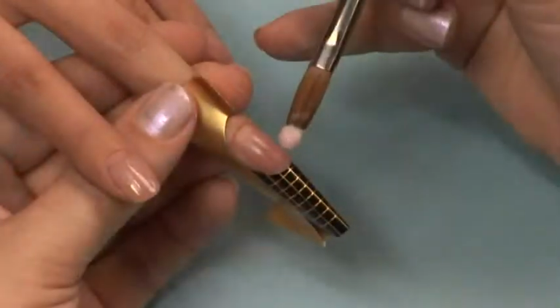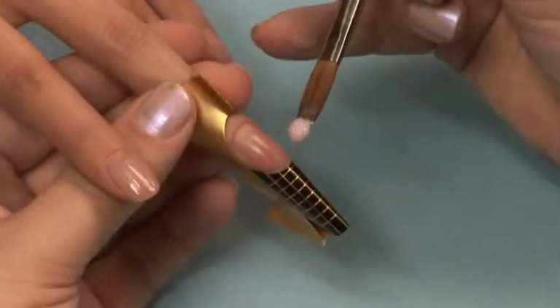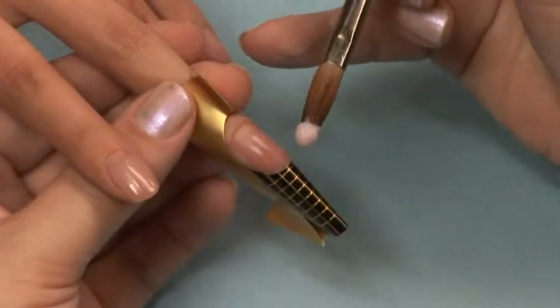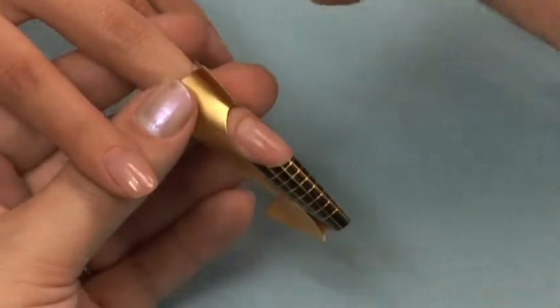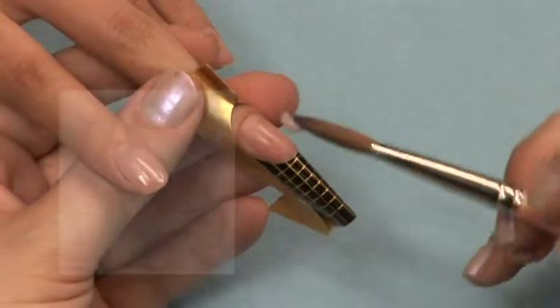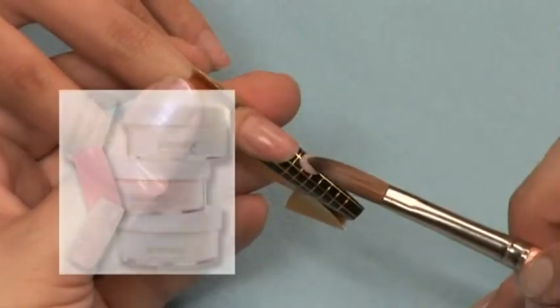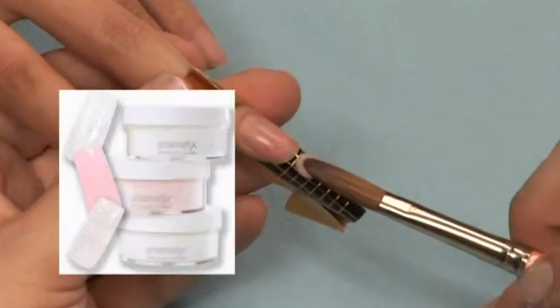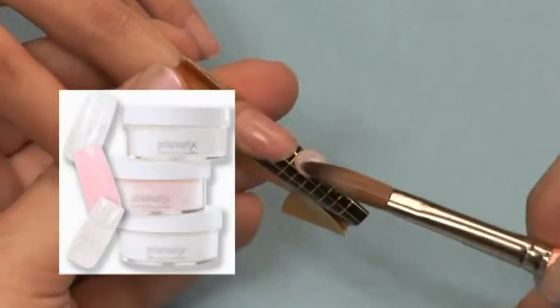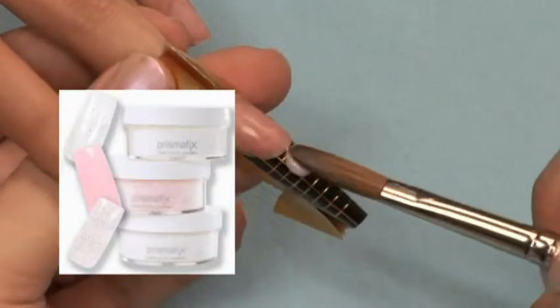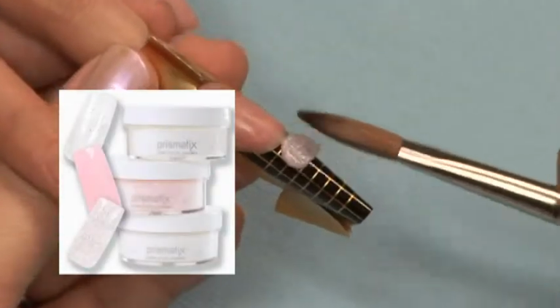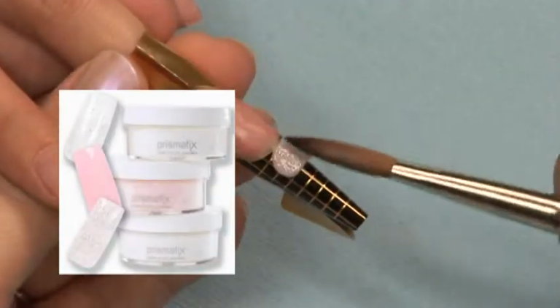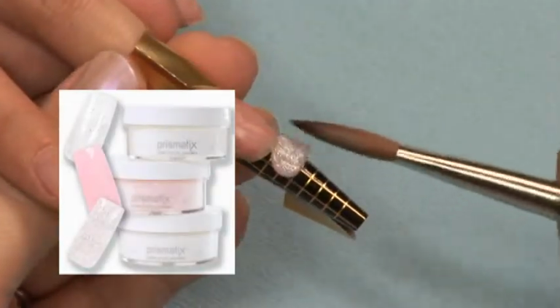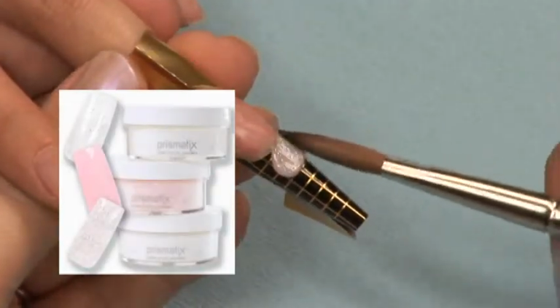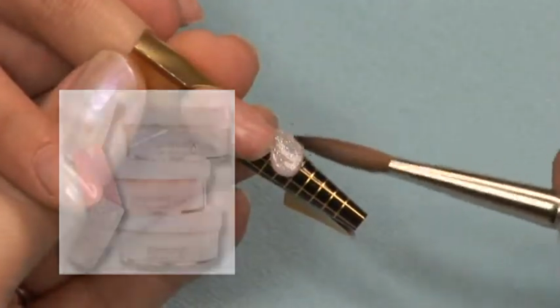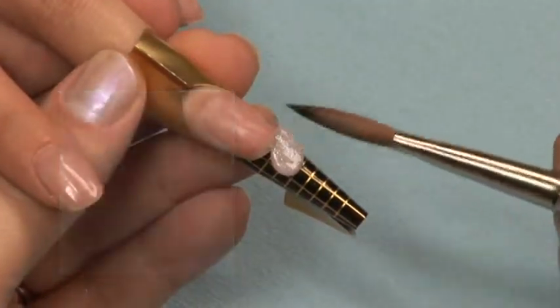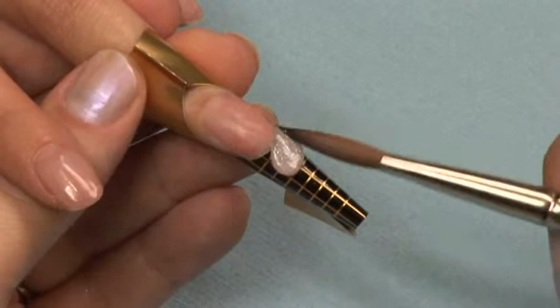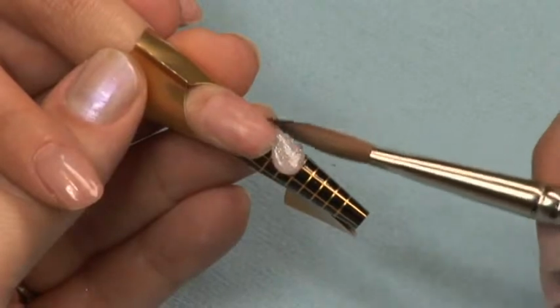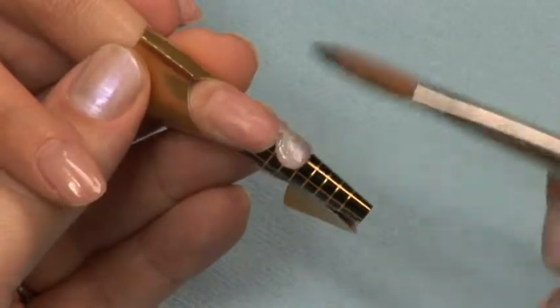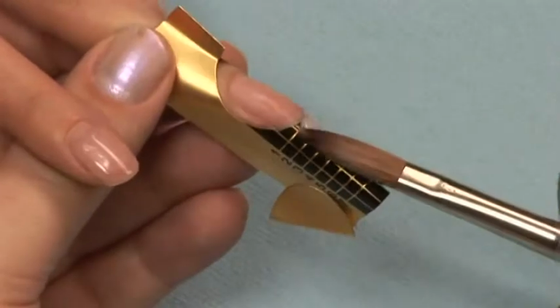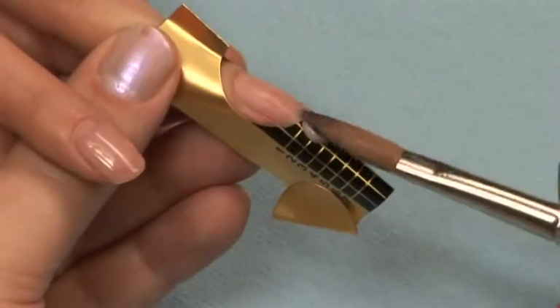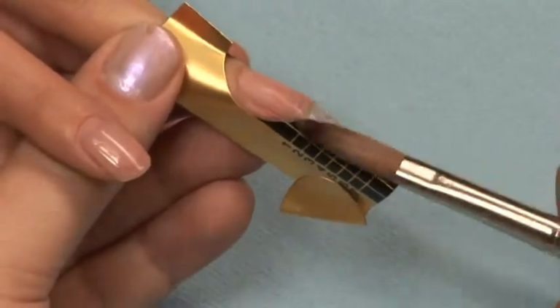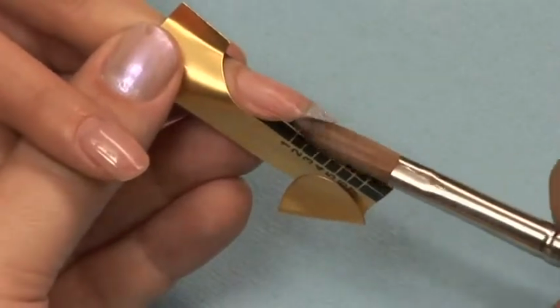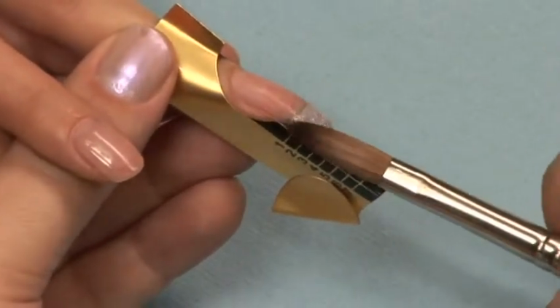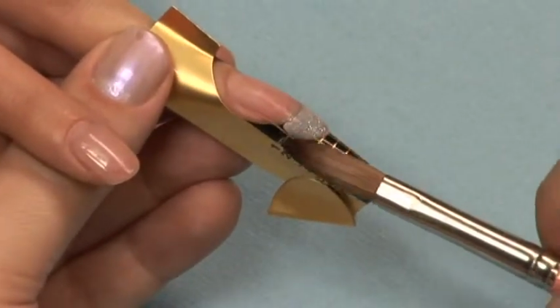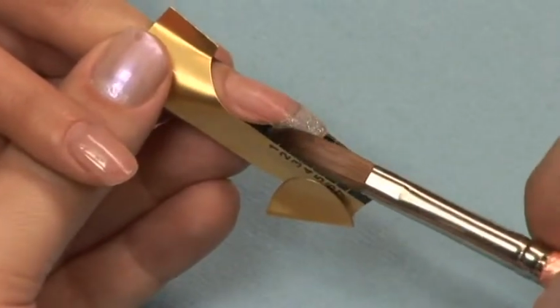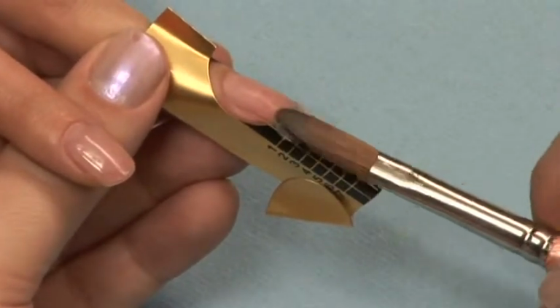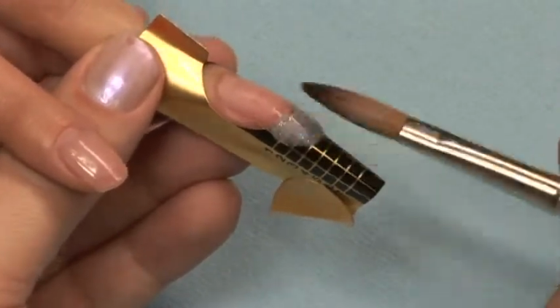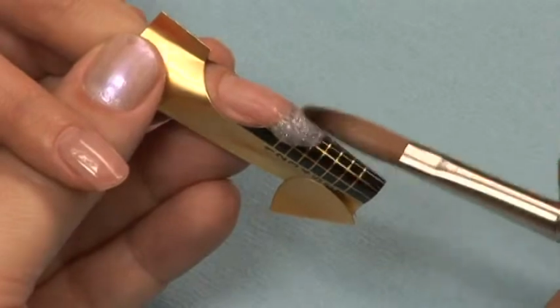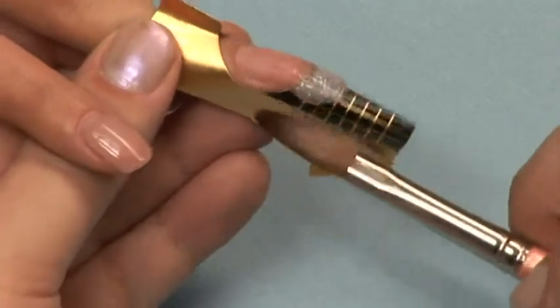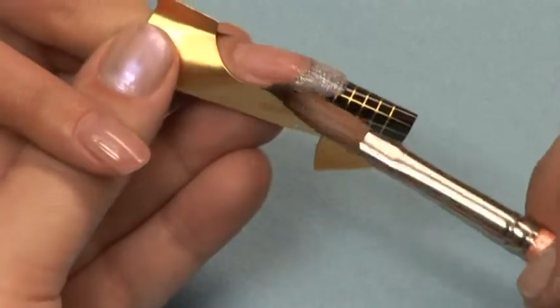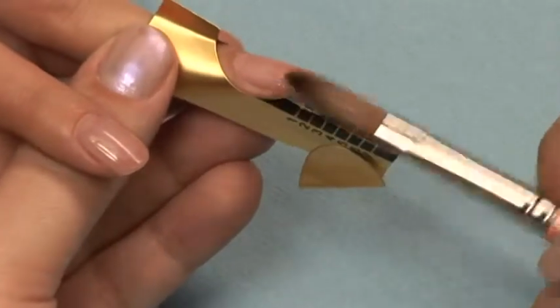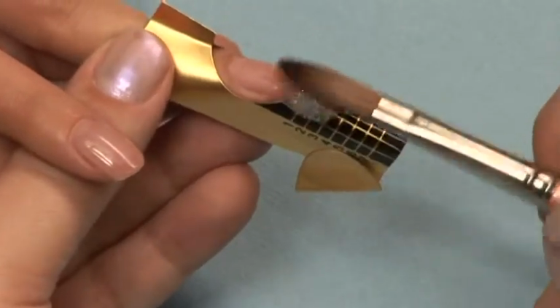Using the prismatic pink glitter powder, sculpt a free edge and feather the glitter up. Work thin. This stage of the nail is for appearance only.